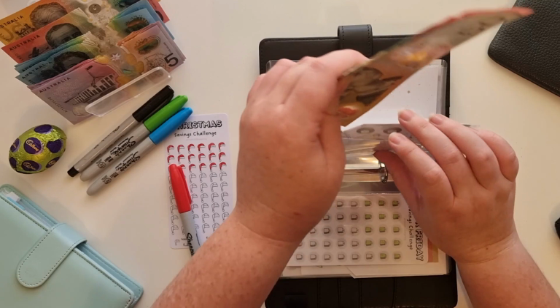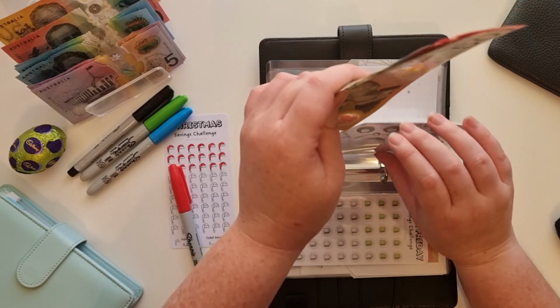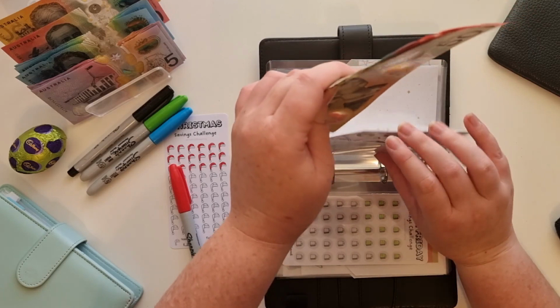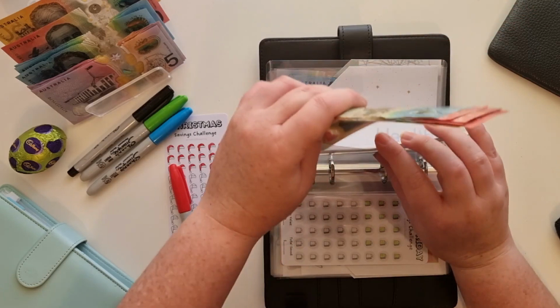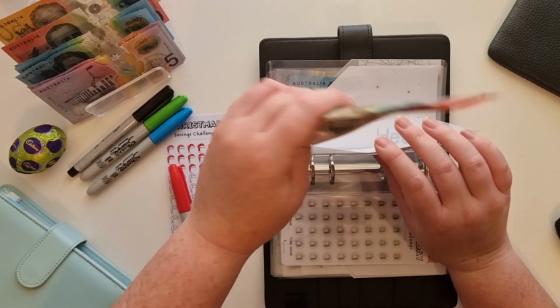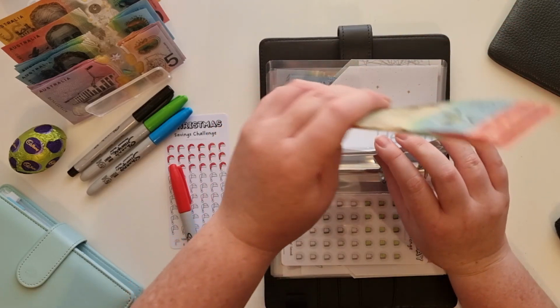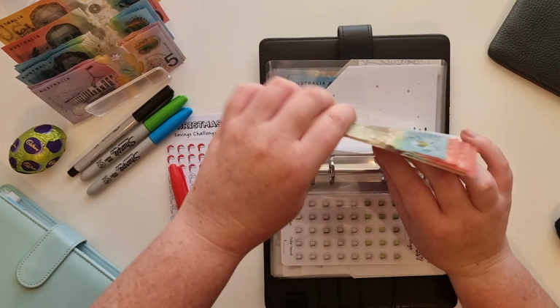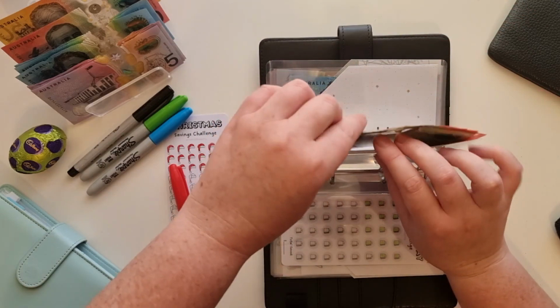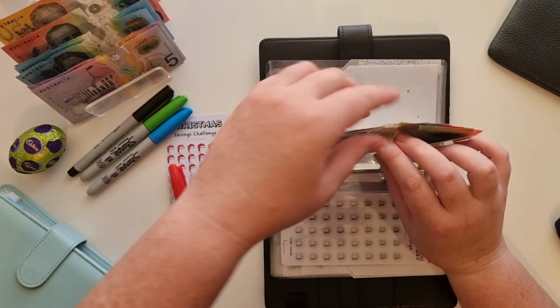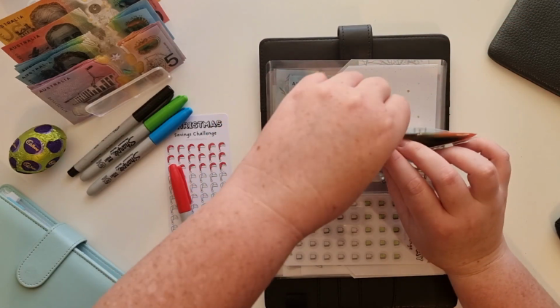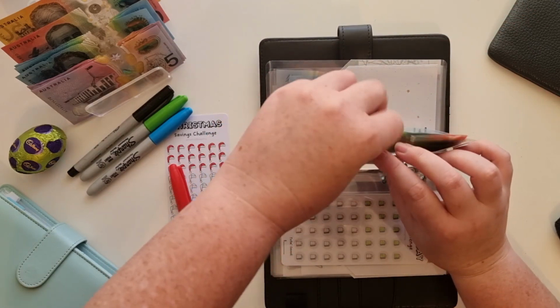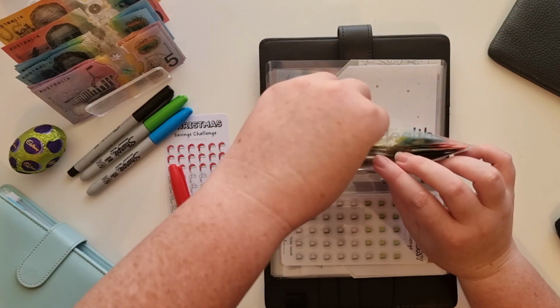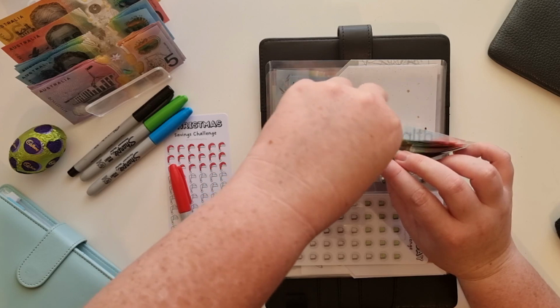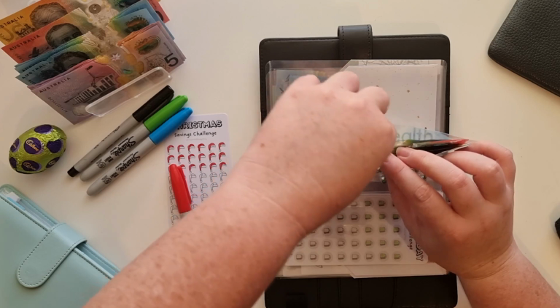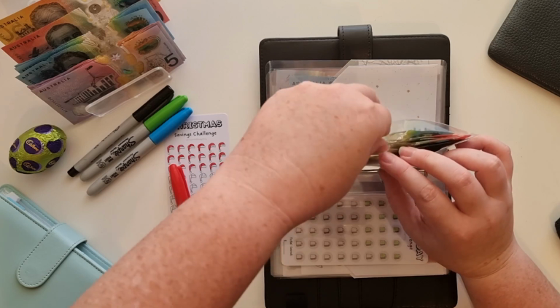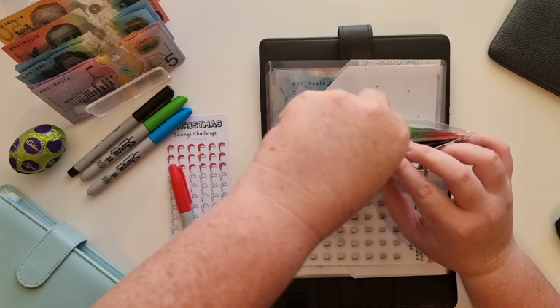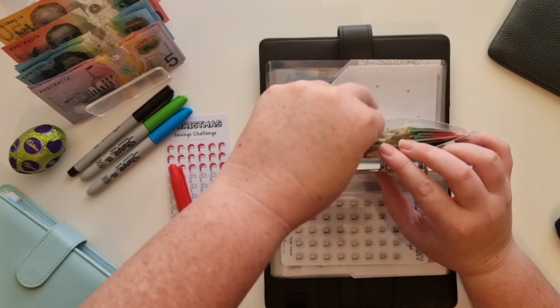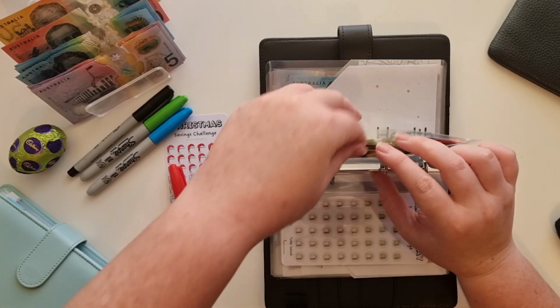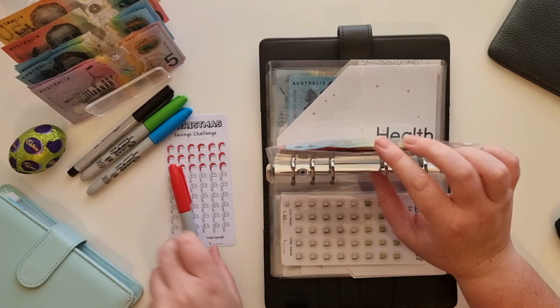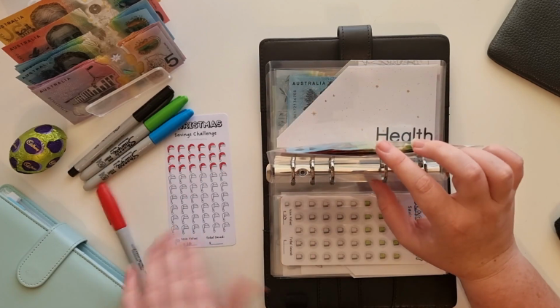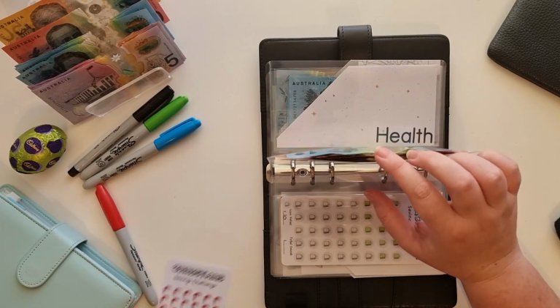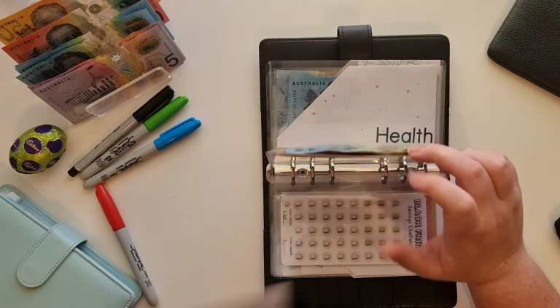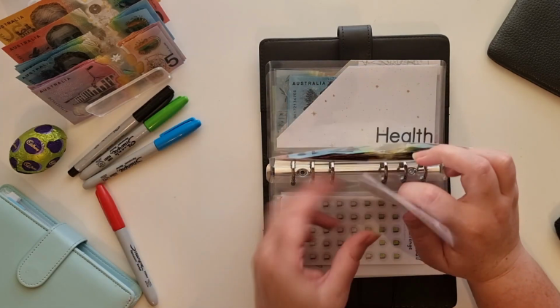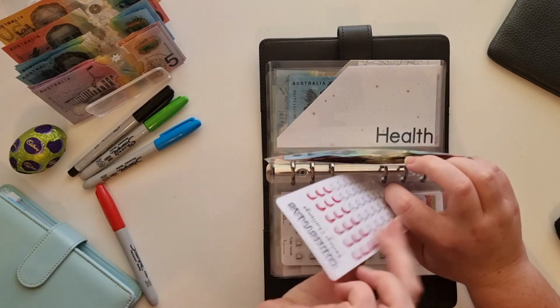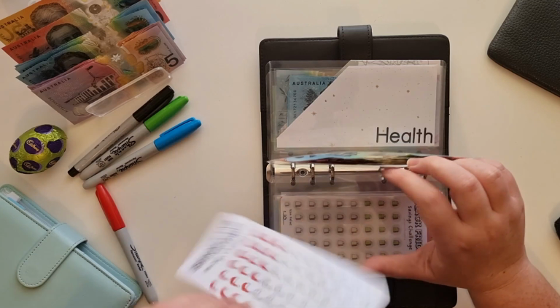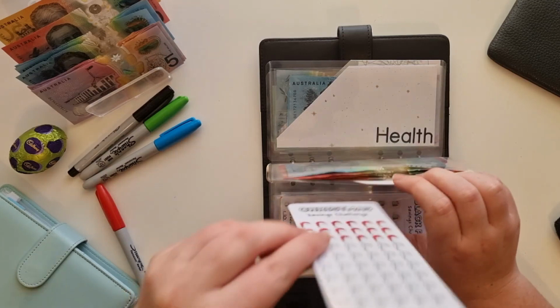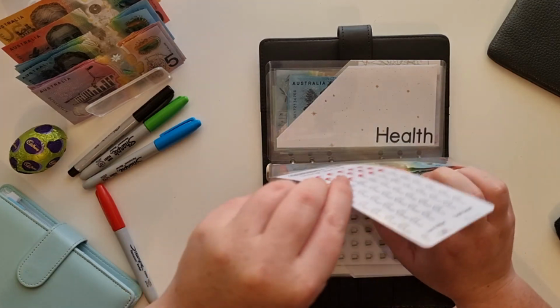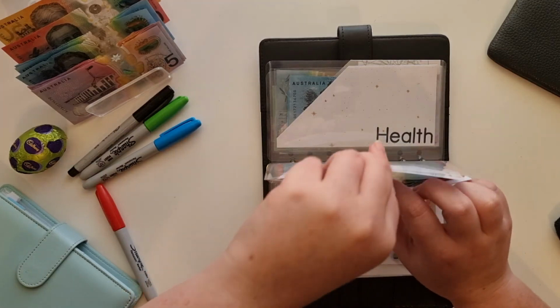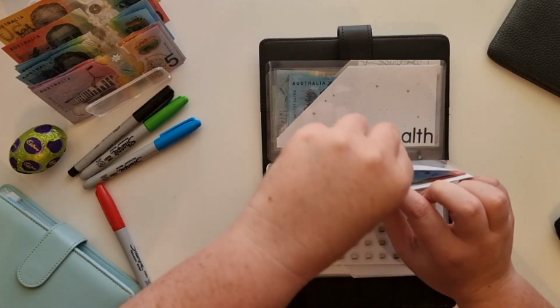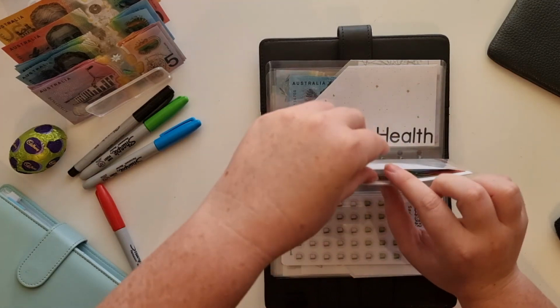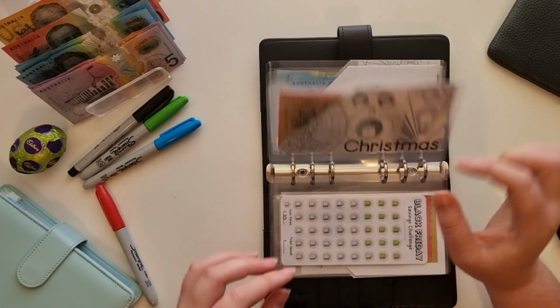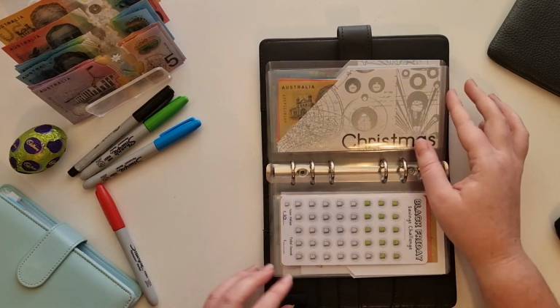I can't believe it is — what are we today? The 9th of April. It's already a quarter of the way through April. I can't believe it's Easter. Easter is here. This year is just going by so, so quickly.